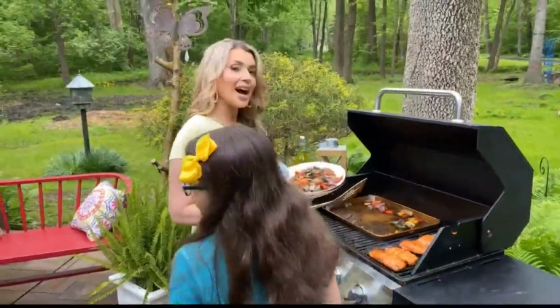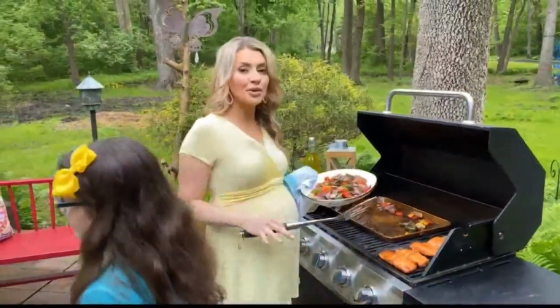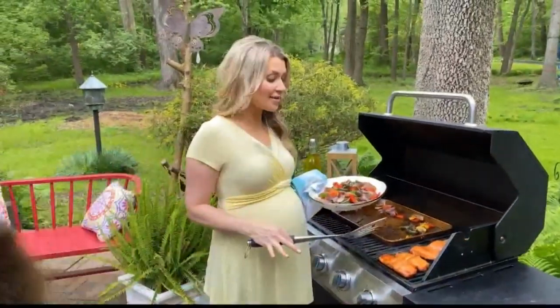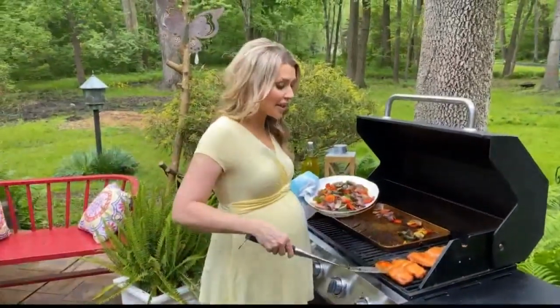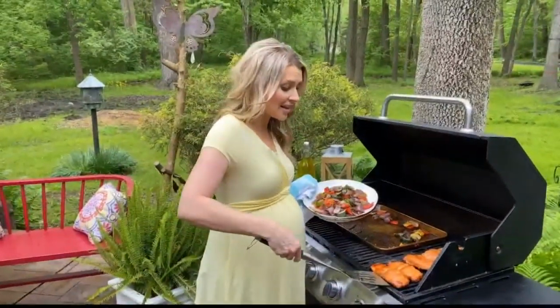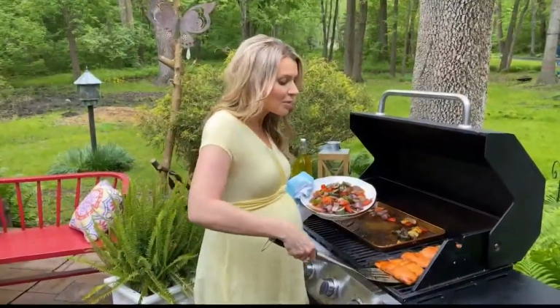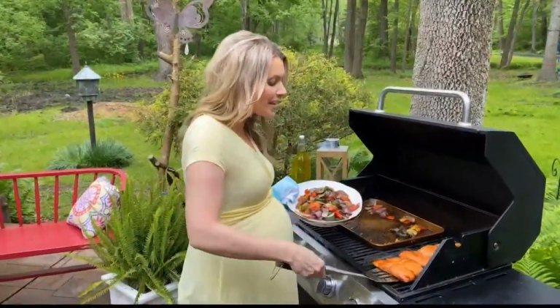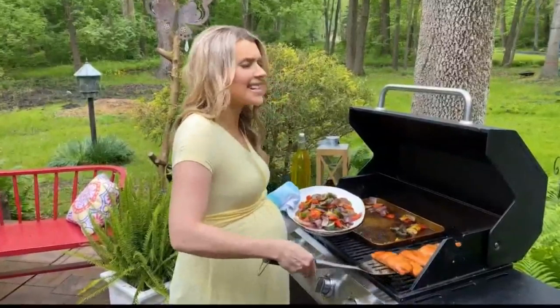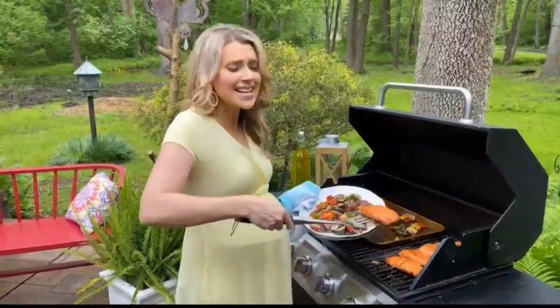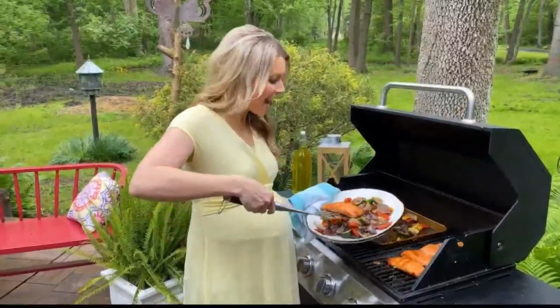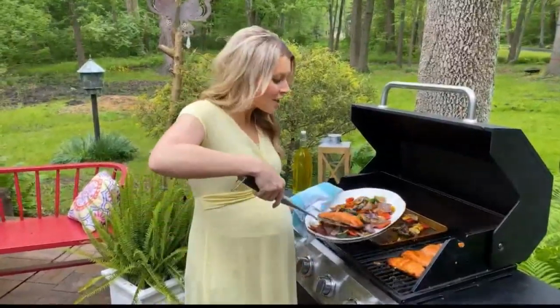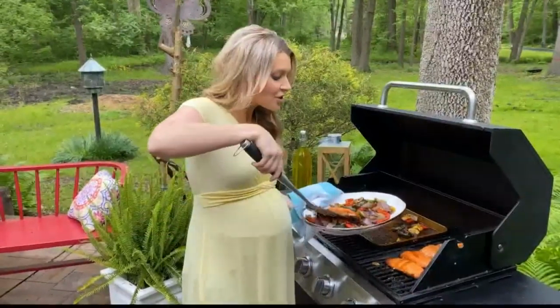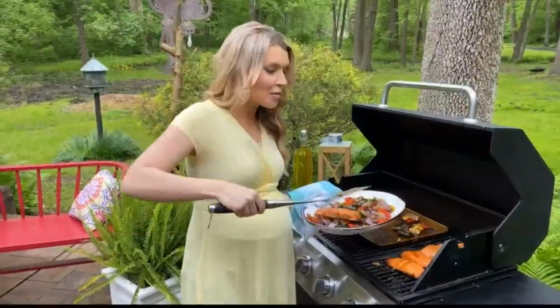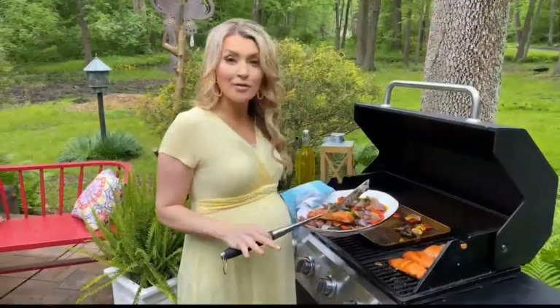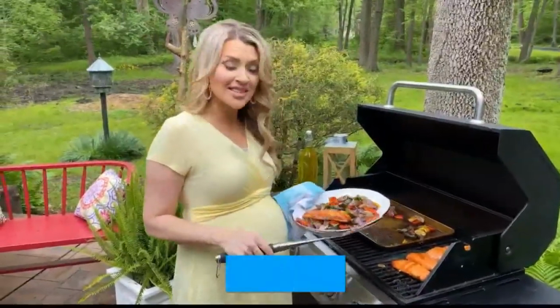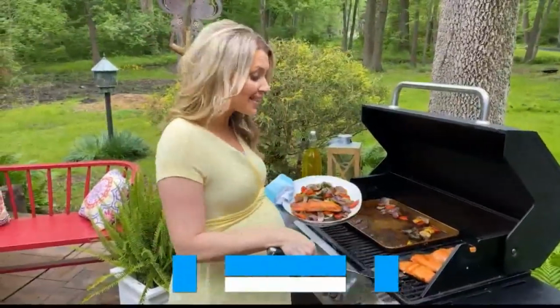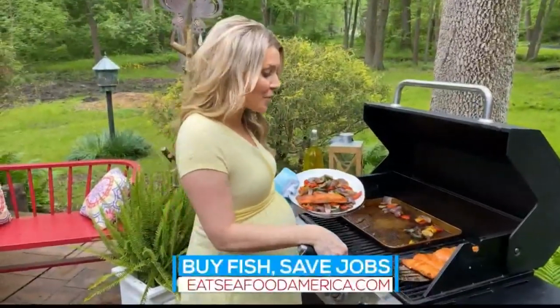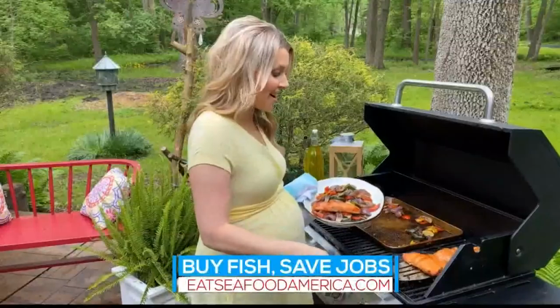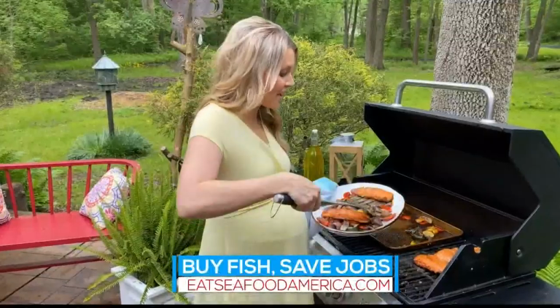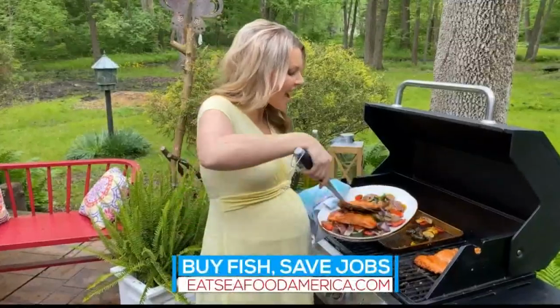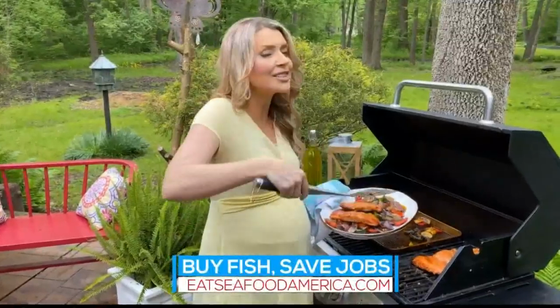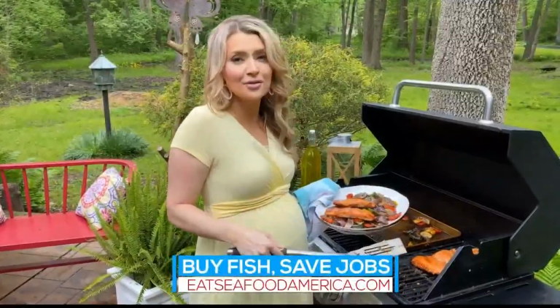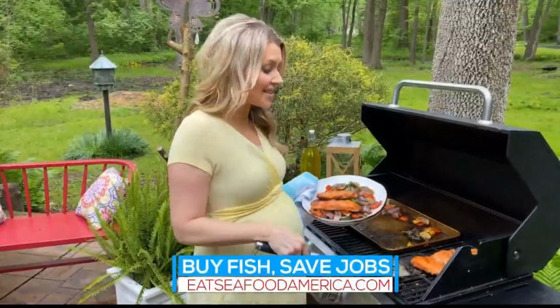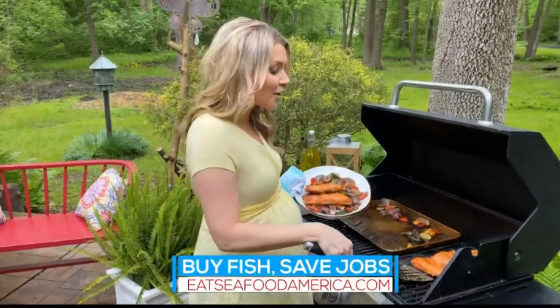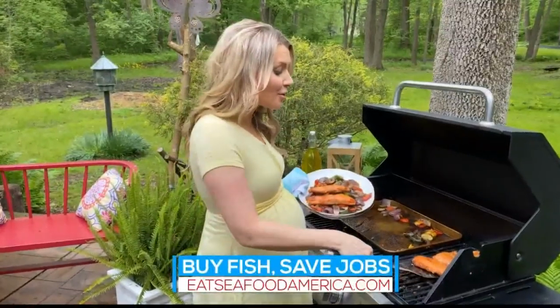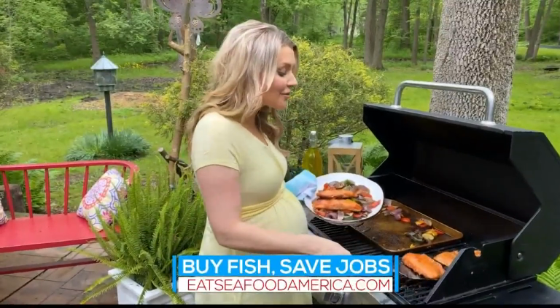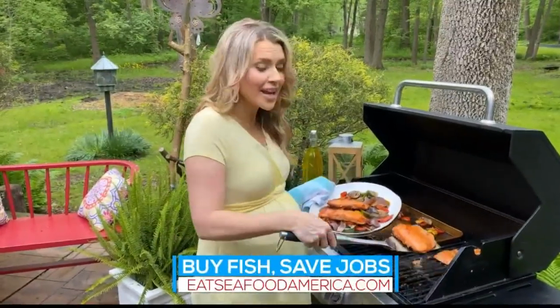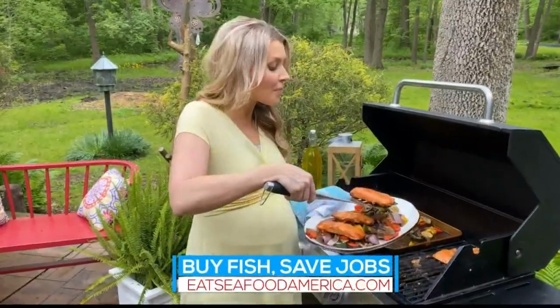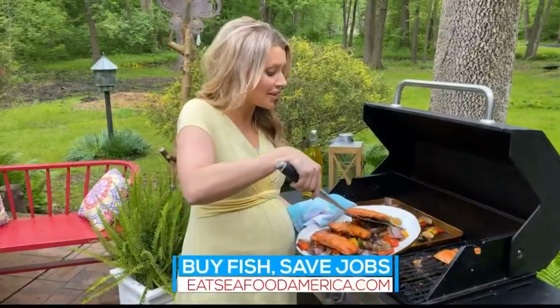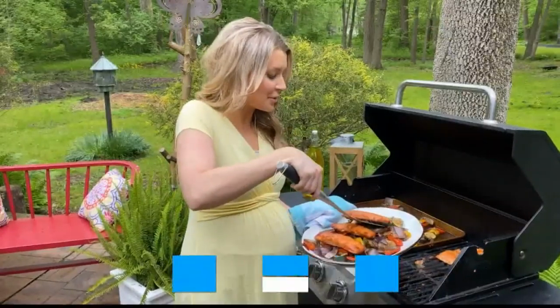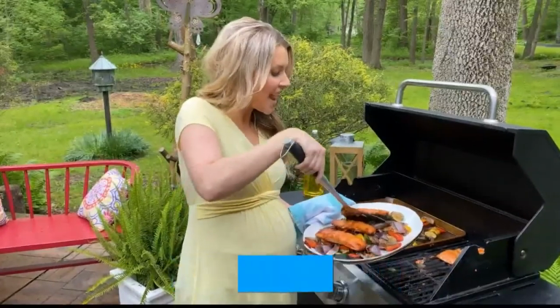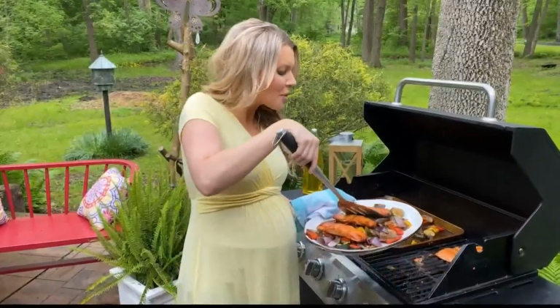I know personally how tough it can be to plan meal ideas day in and day out. A great resource is EatSeafoodAmerica.com — they have delicious recipes that are not only kid-friendly, they're budget-friendly too.